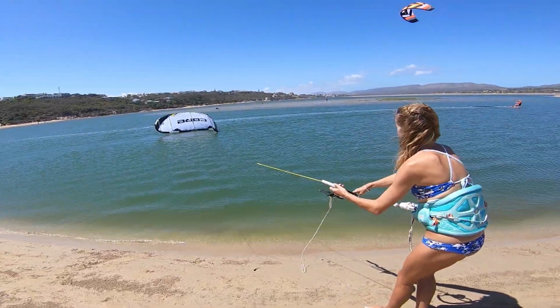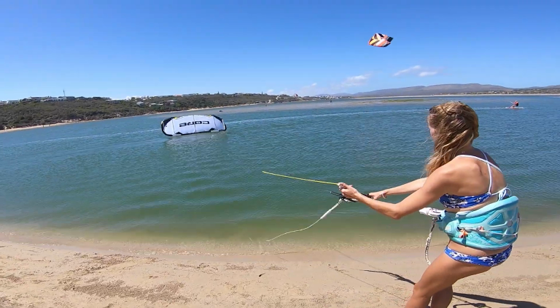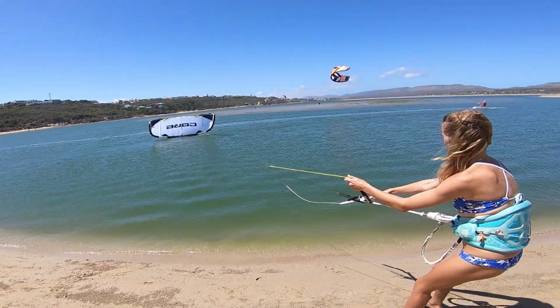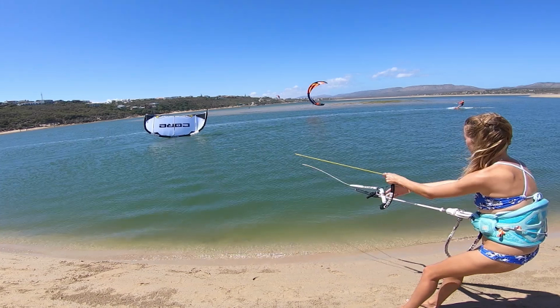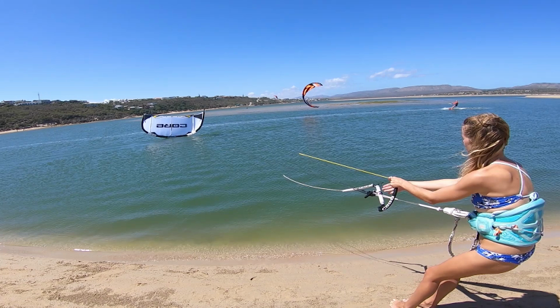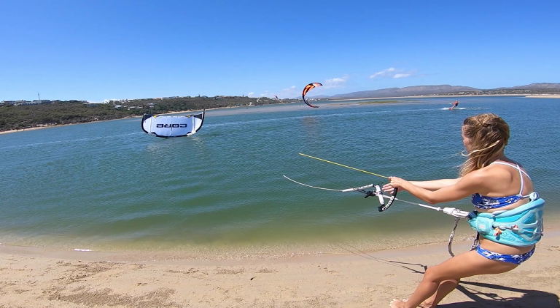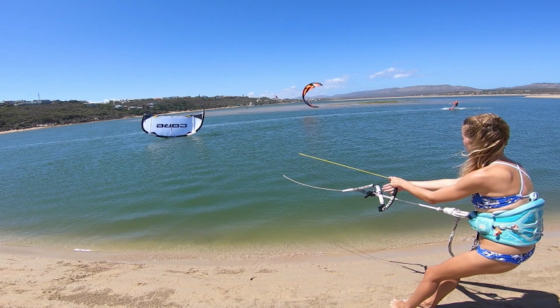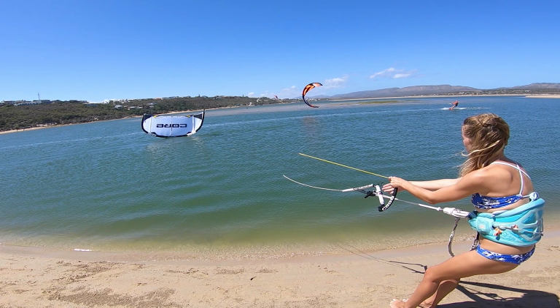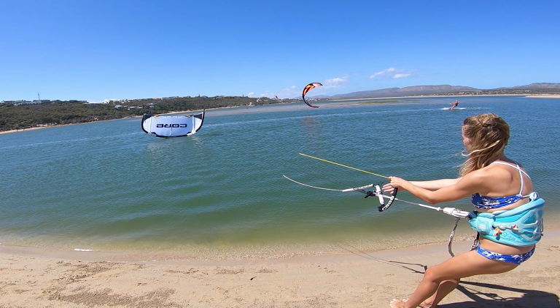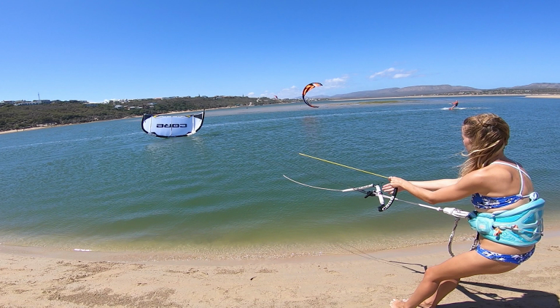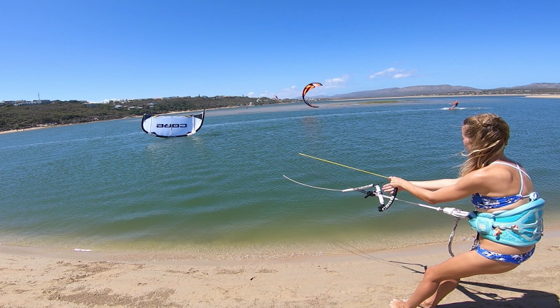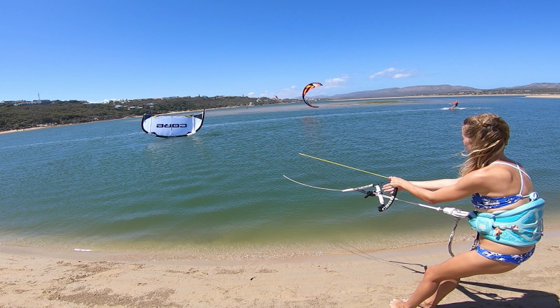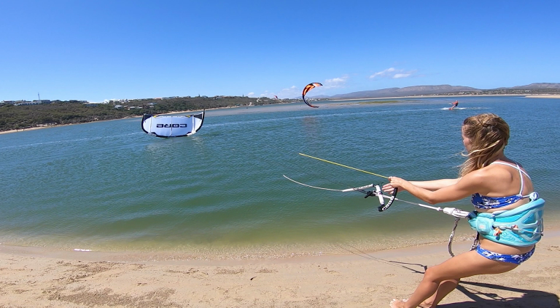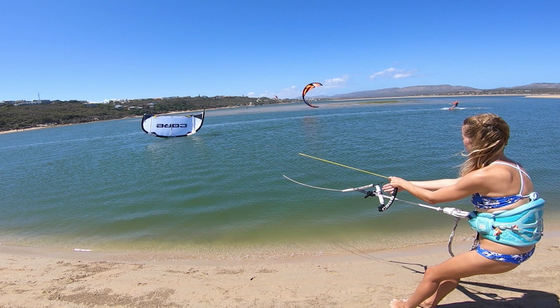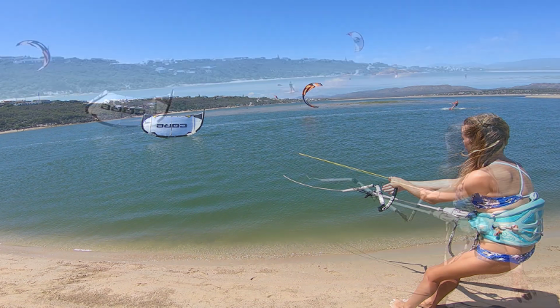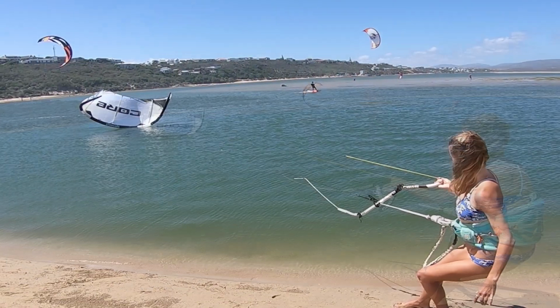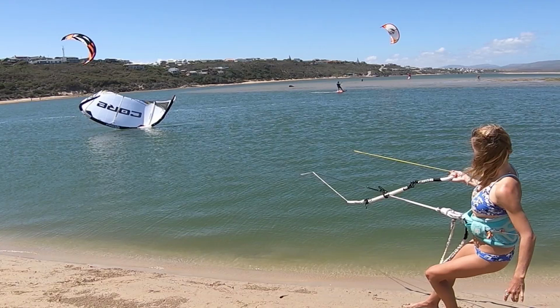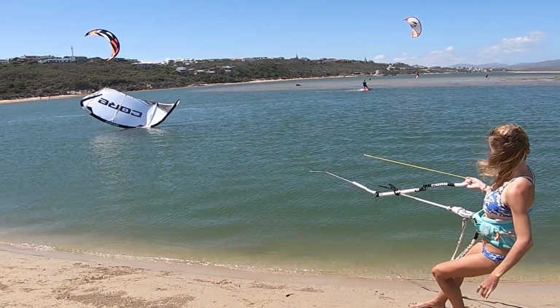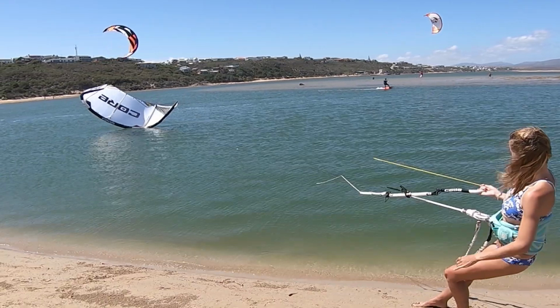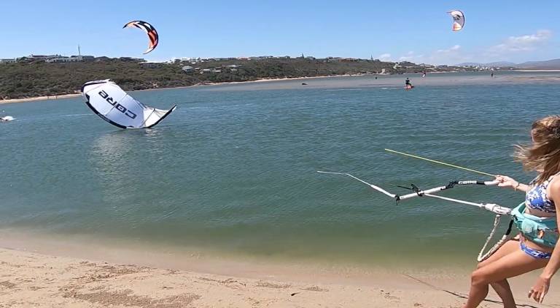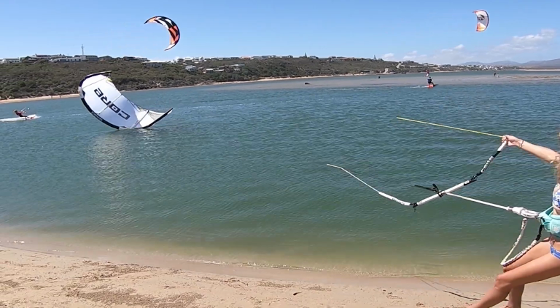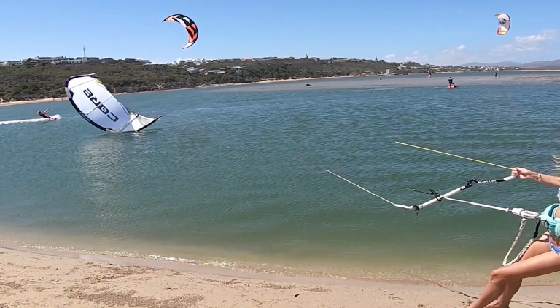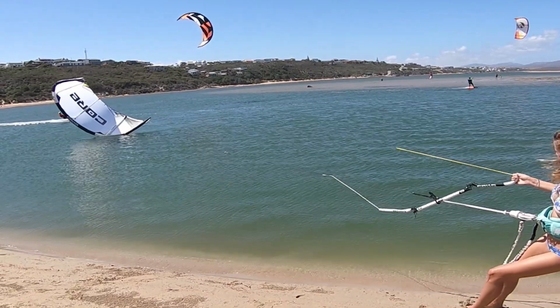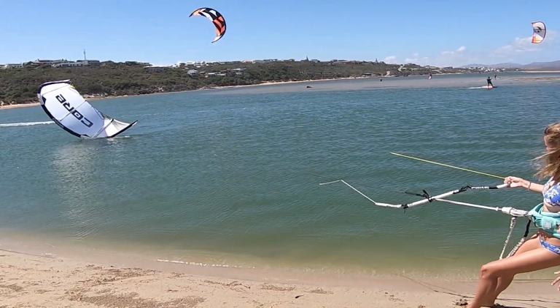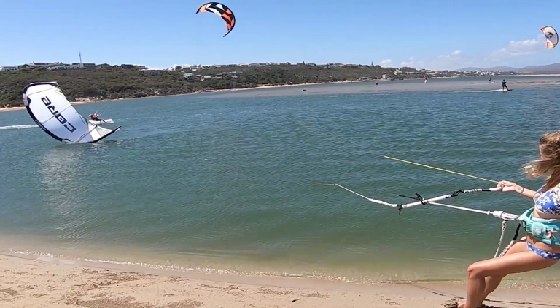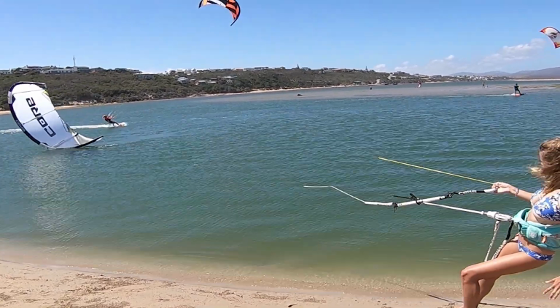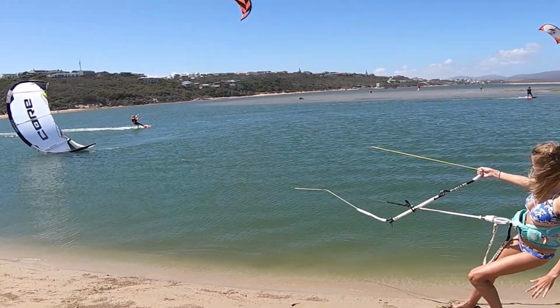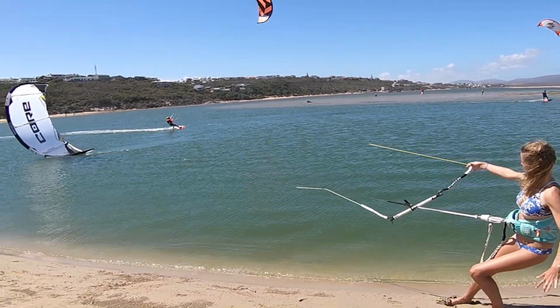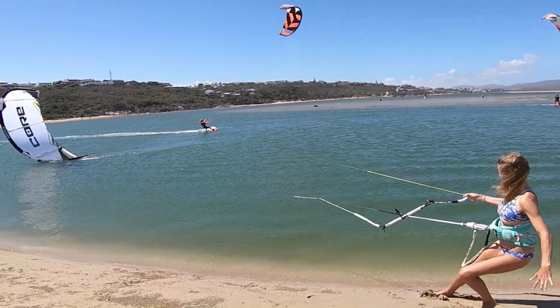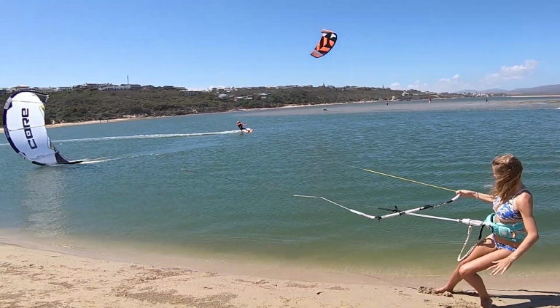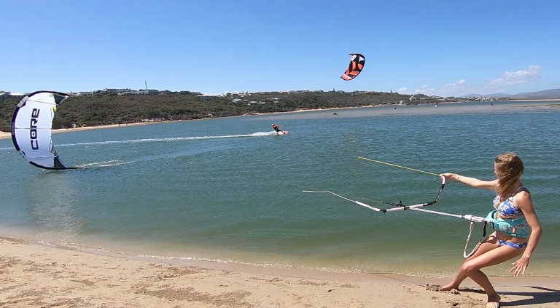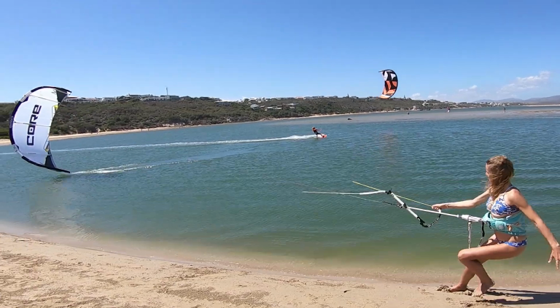Then we place the kite on its corner by pulling firmly on one steering line. We then launch the kite with minimal tension in that steering line.